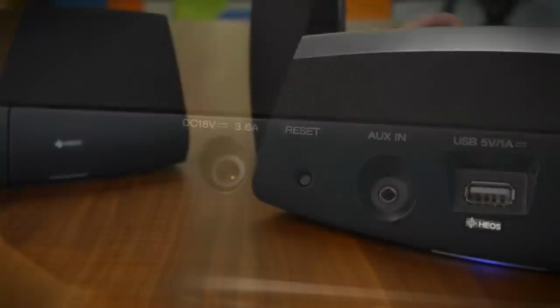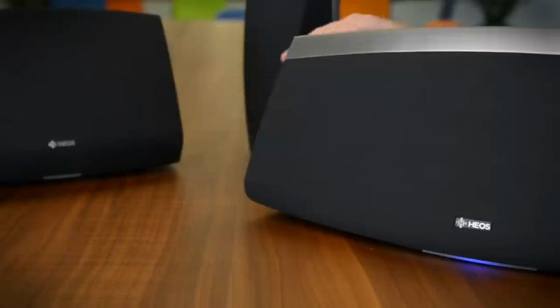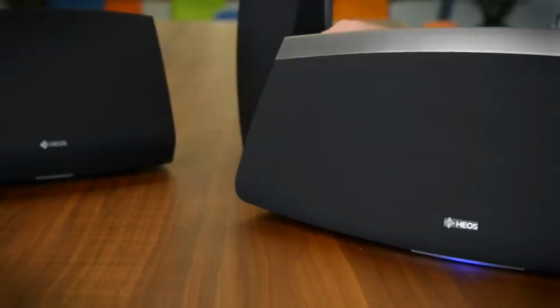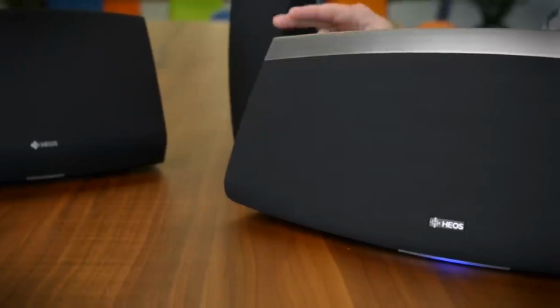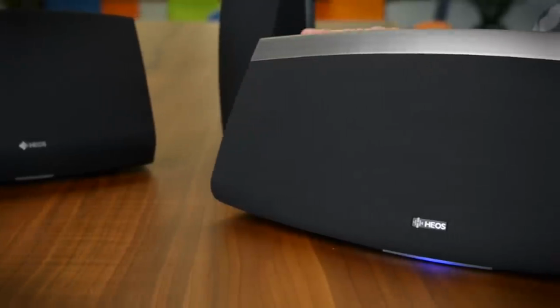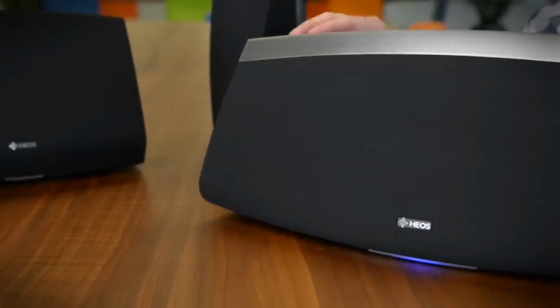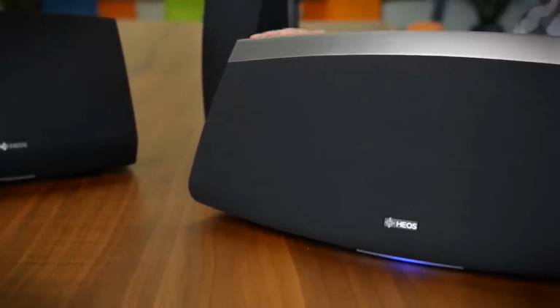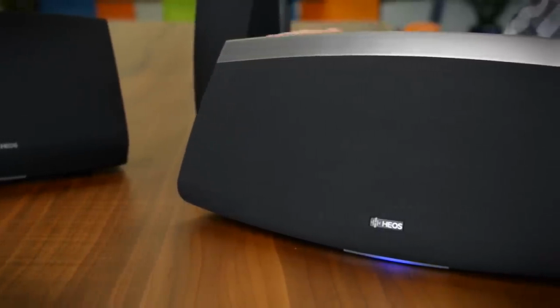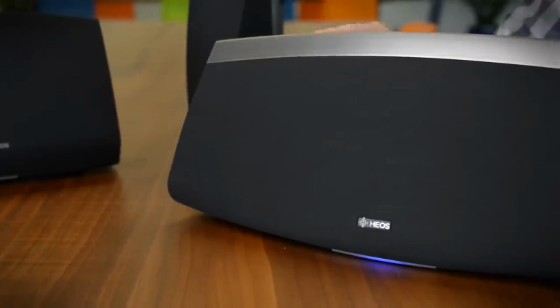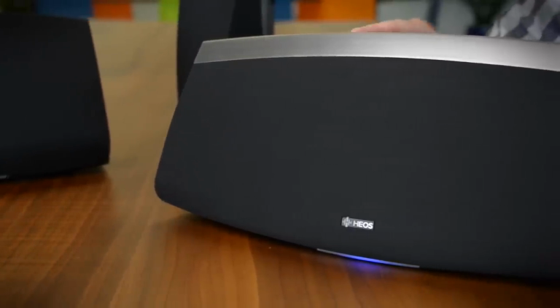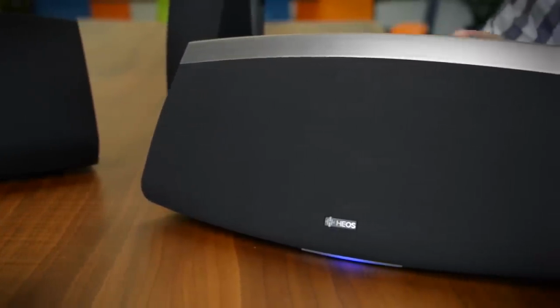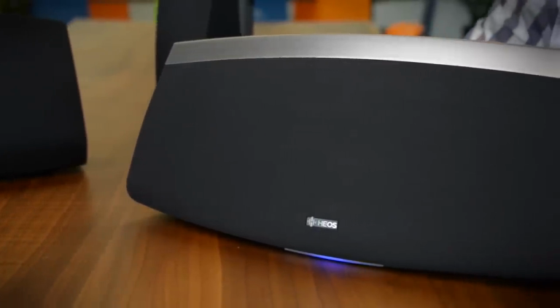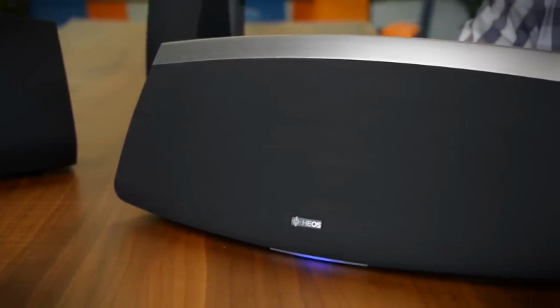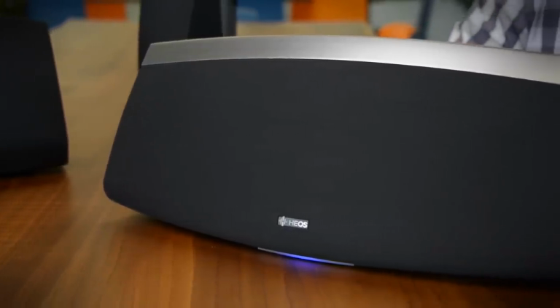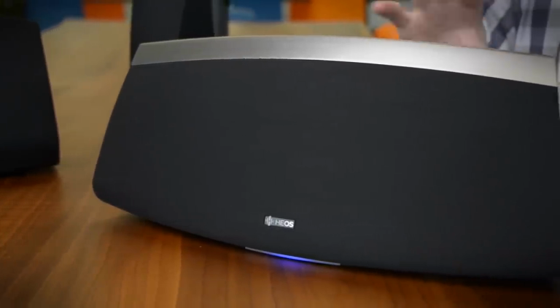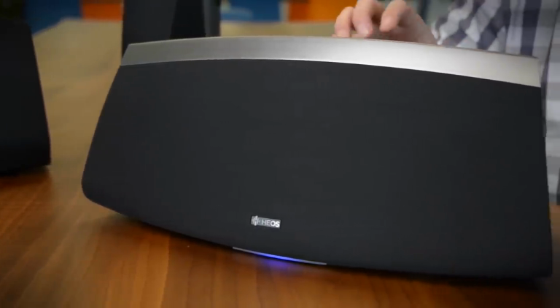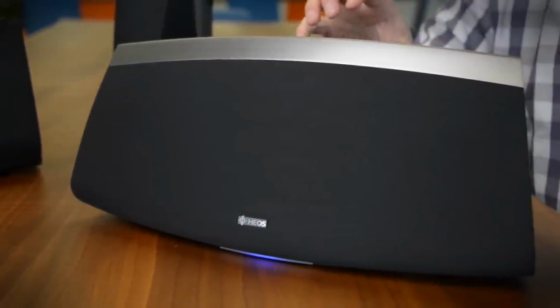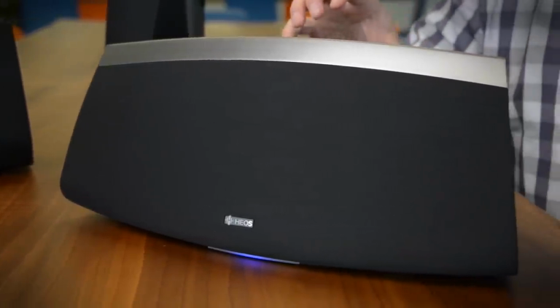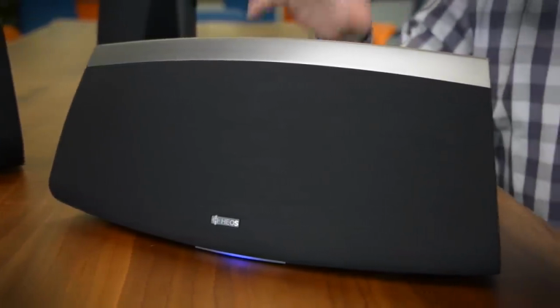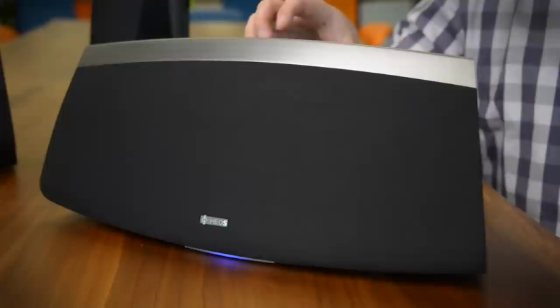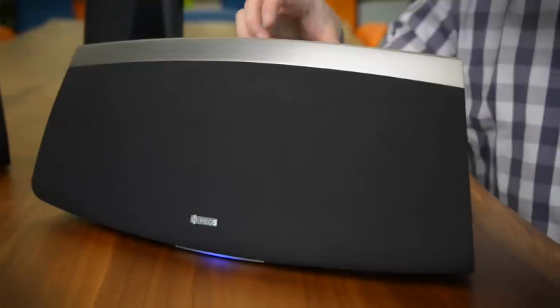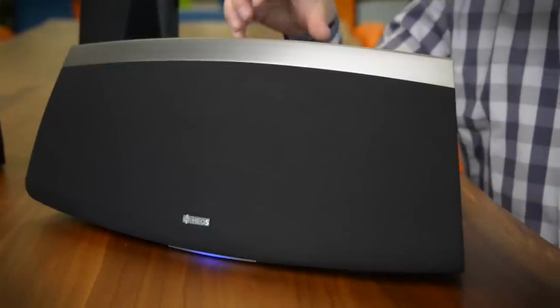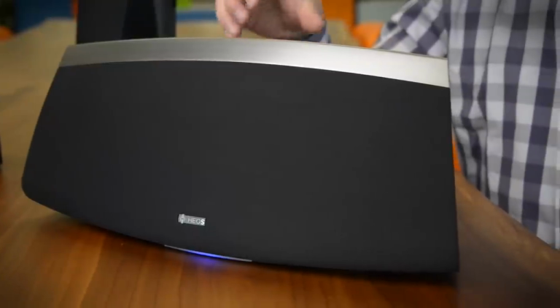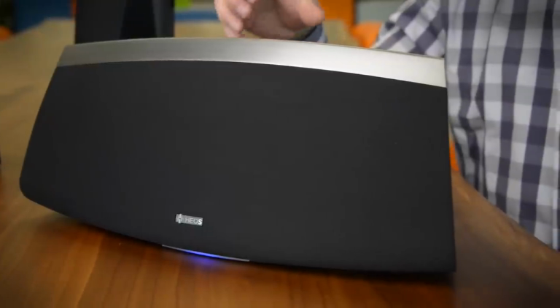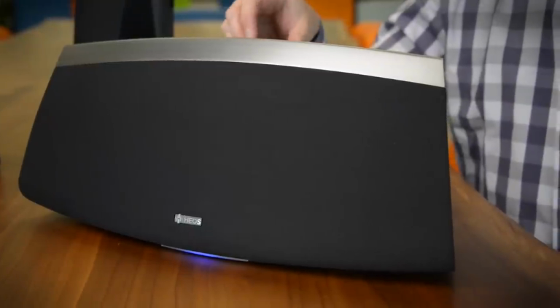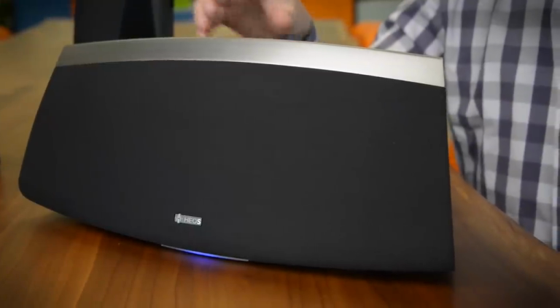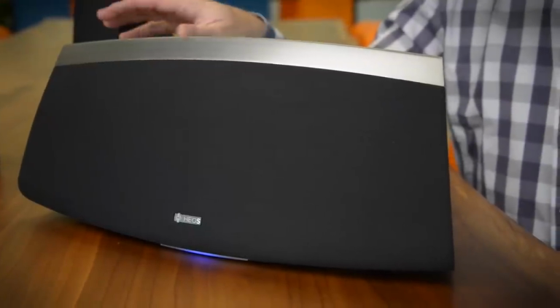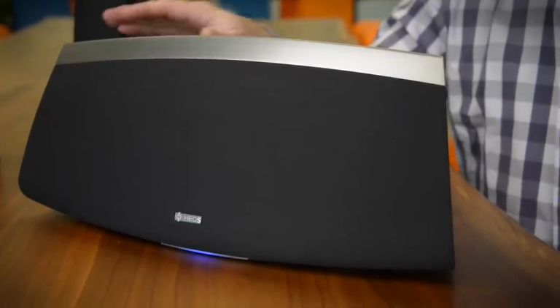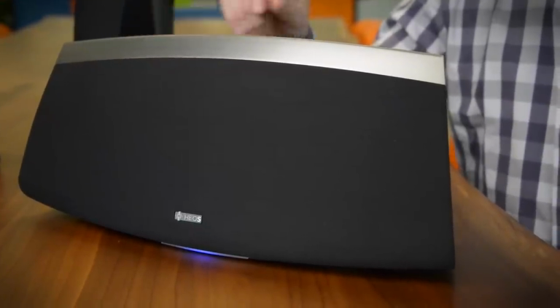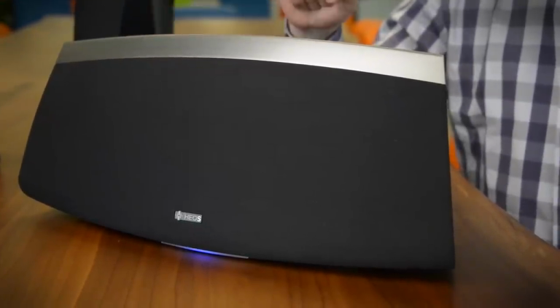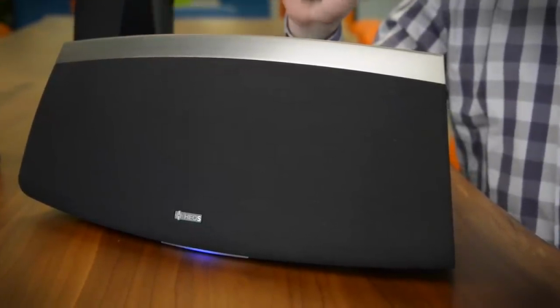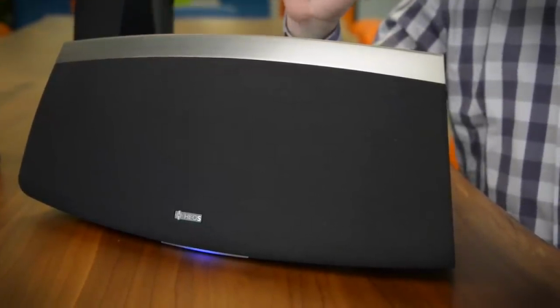Then you top out with the Heos 7, which has a nice little trim piece on the top. This is designed to offer more bass and a higher max output. It also has a little bit better stereo separation.